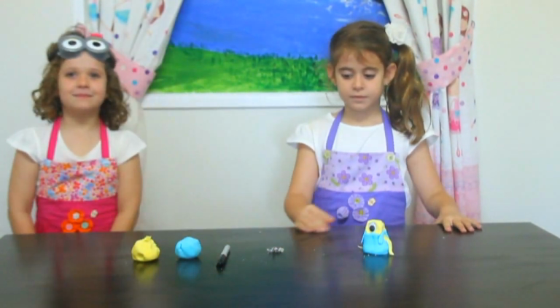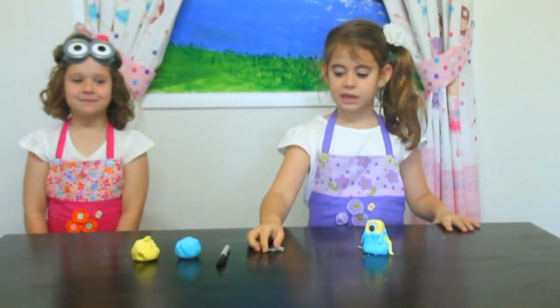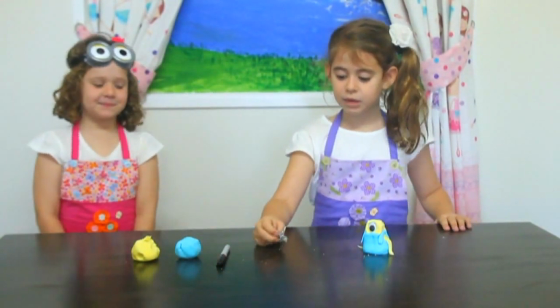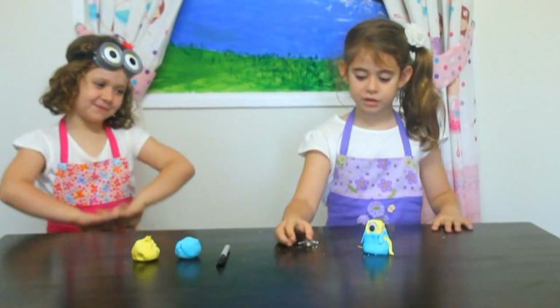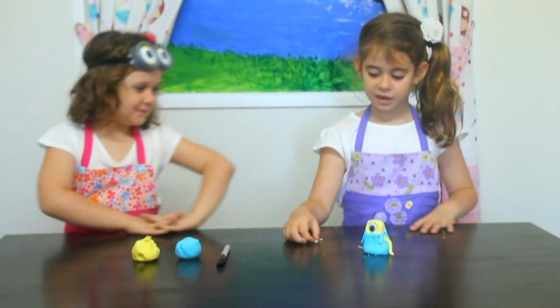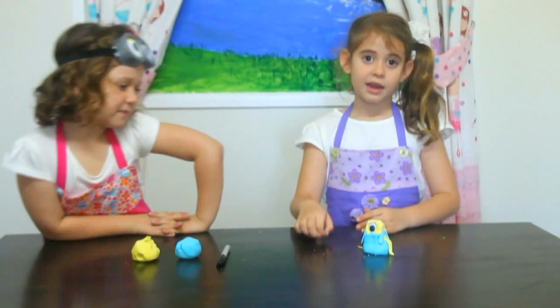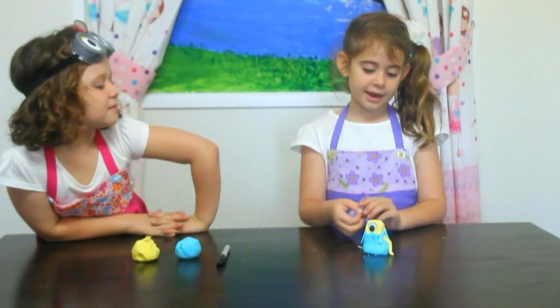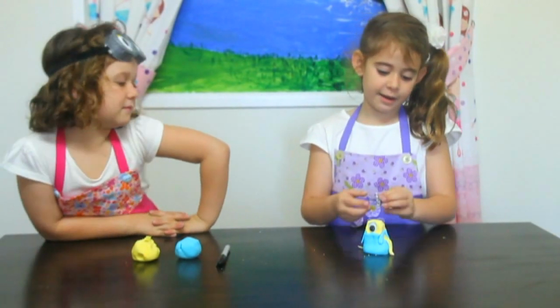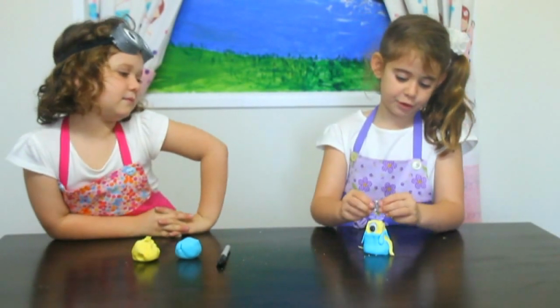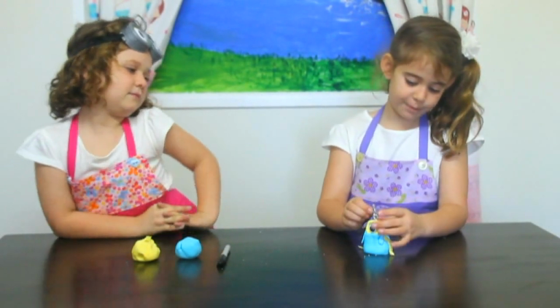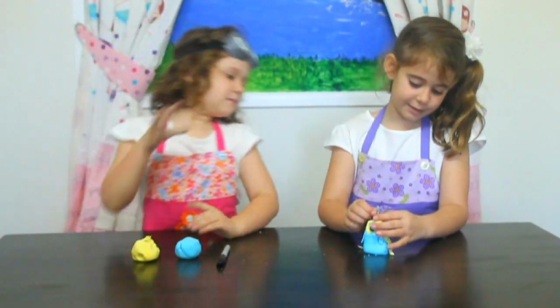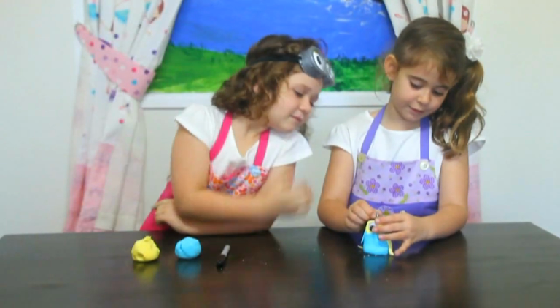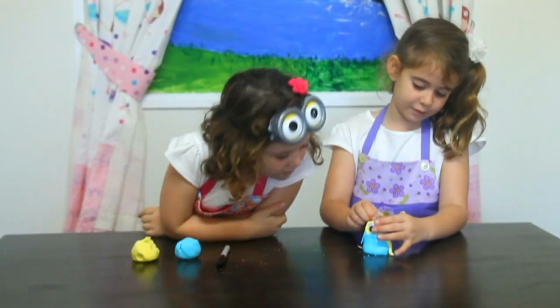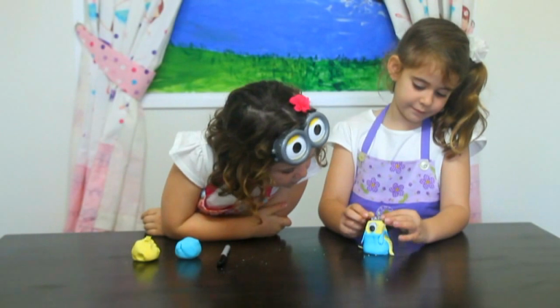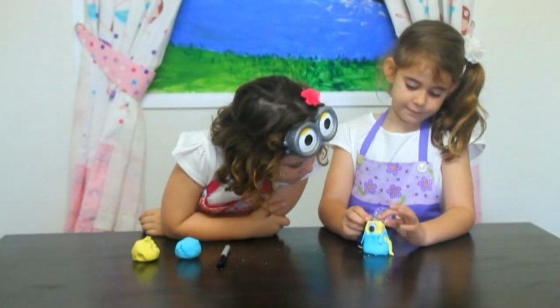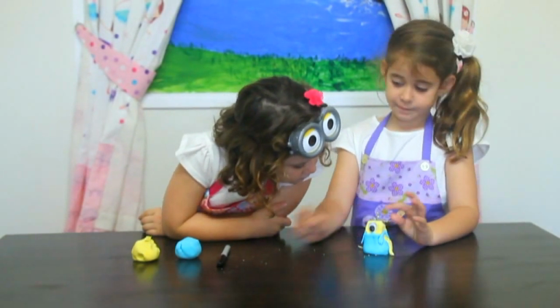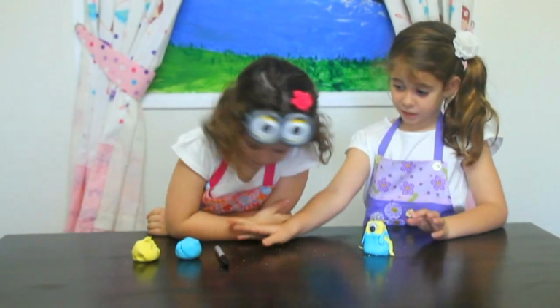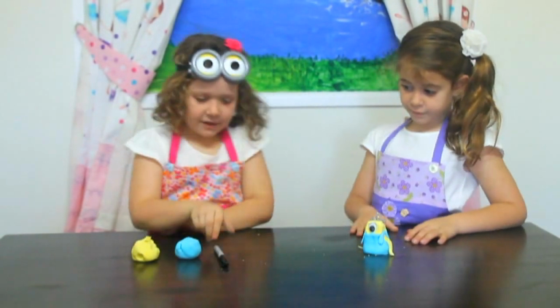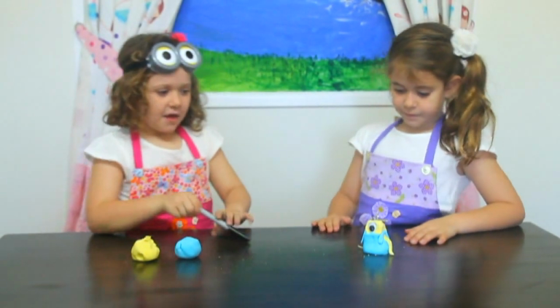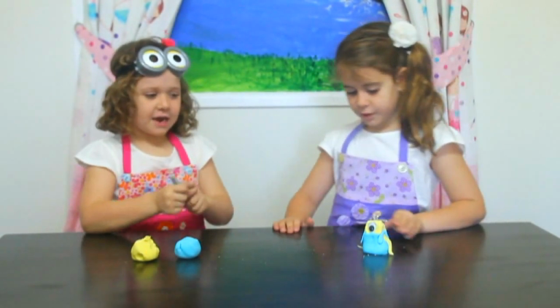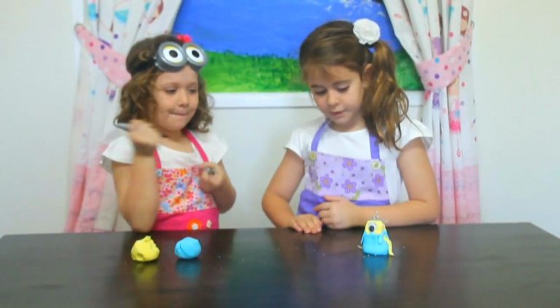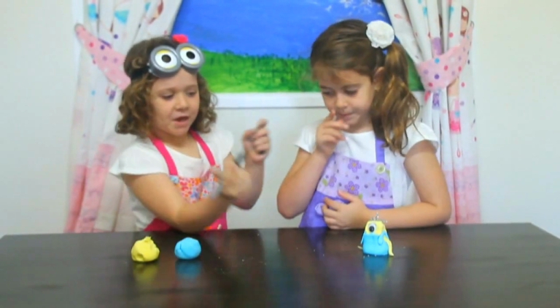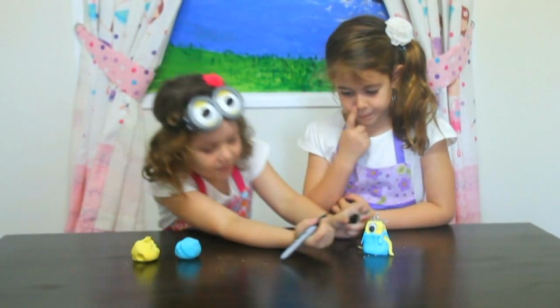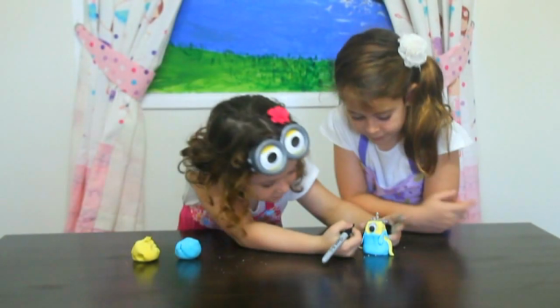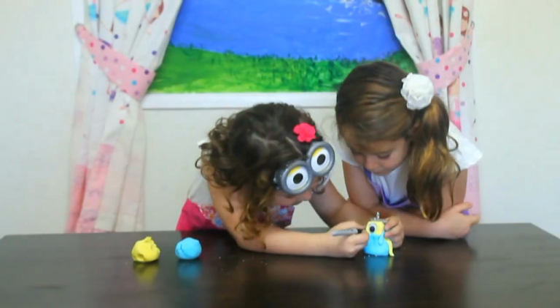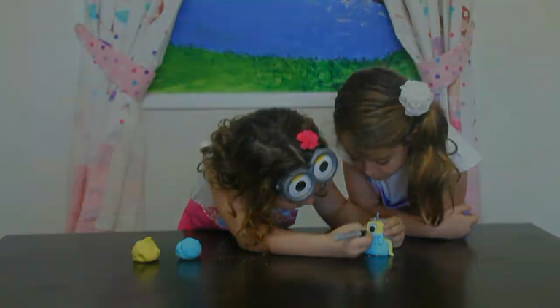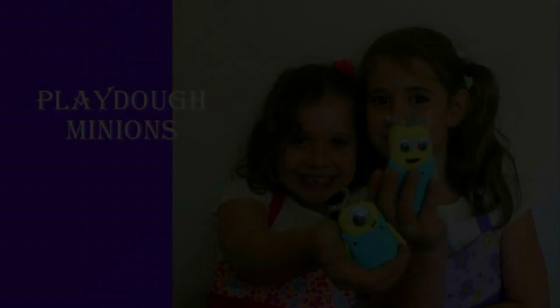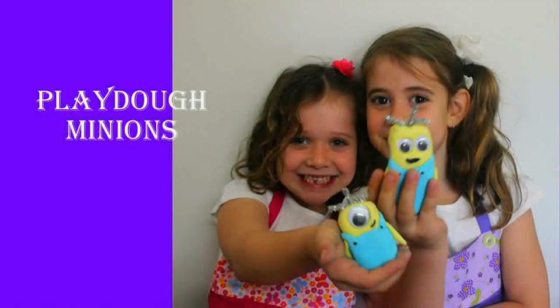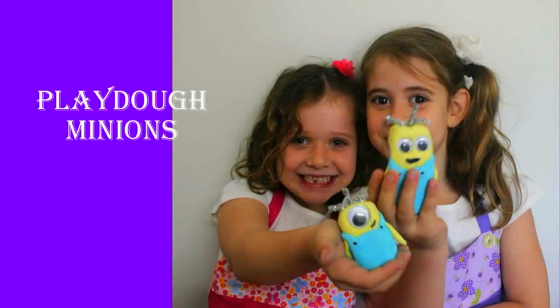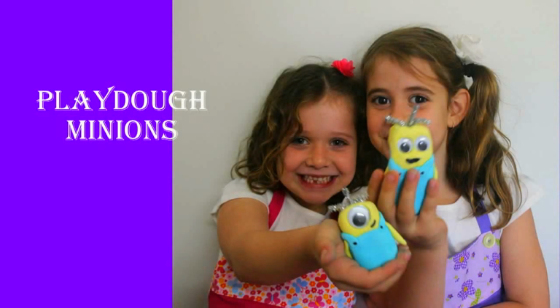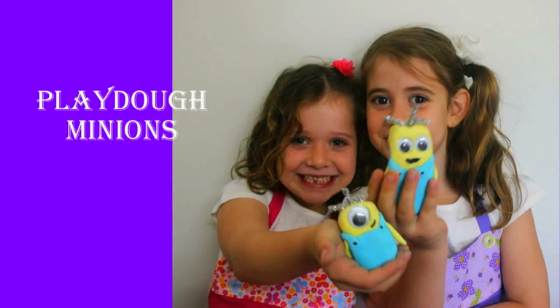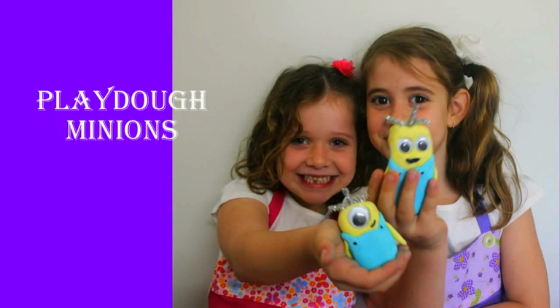And then we put the hair up the top in the middle. And then you do the mouth, and there's a Minion!